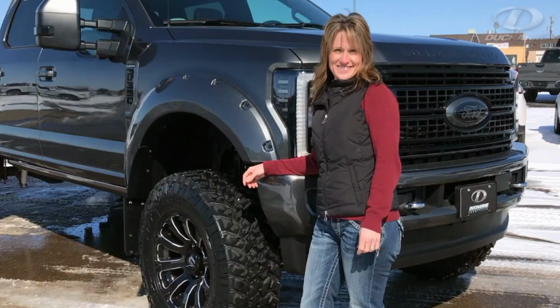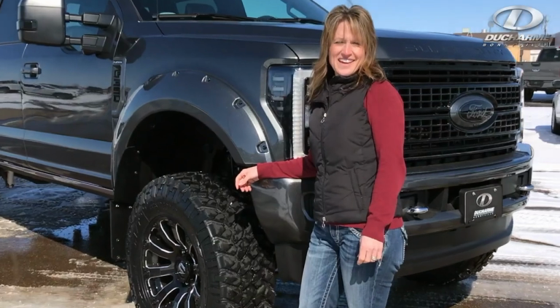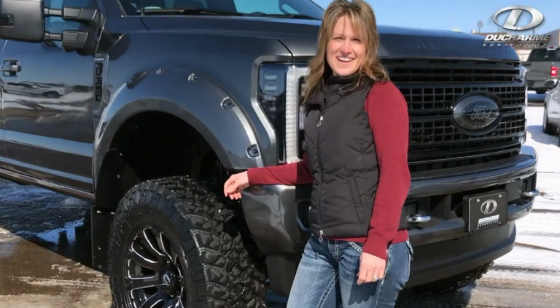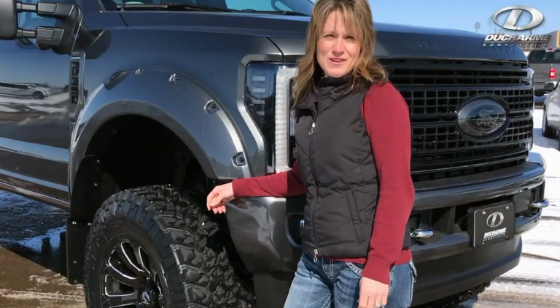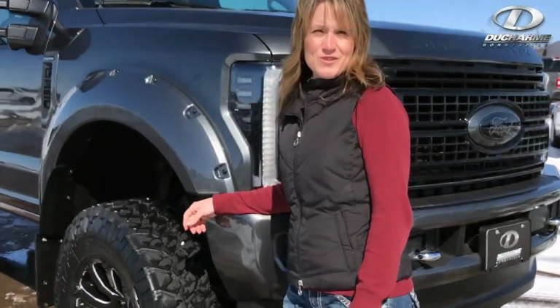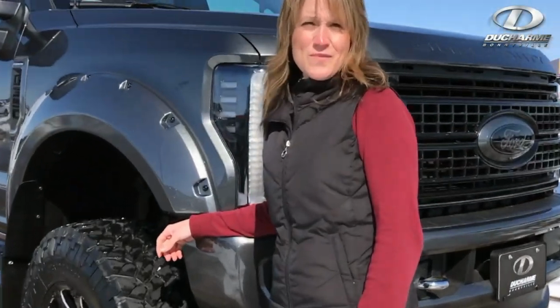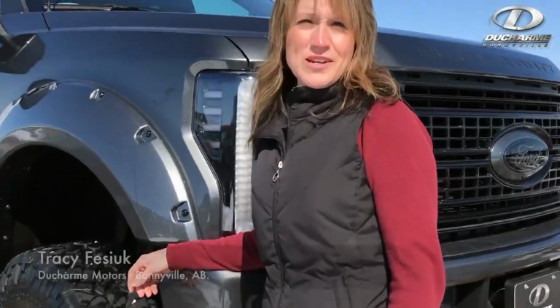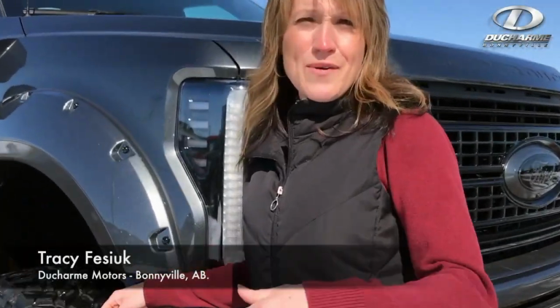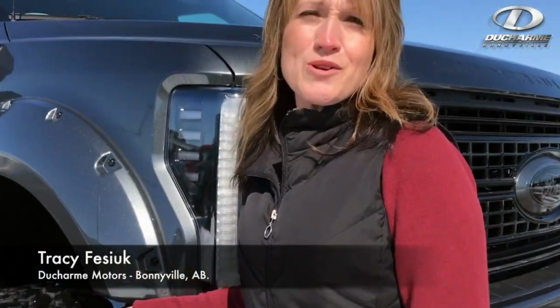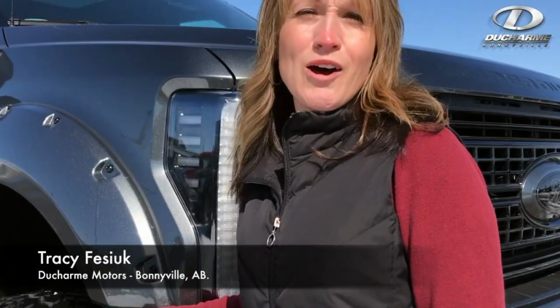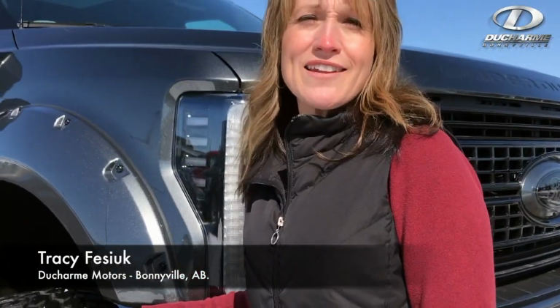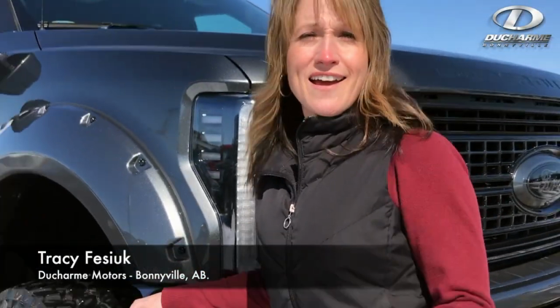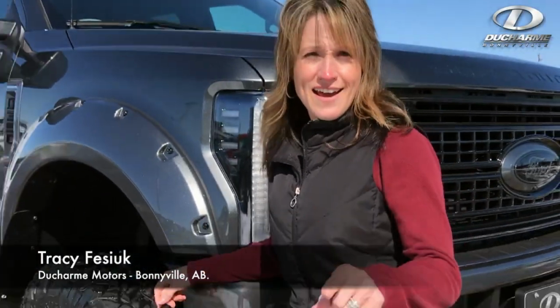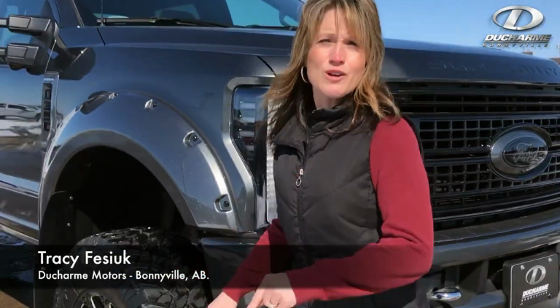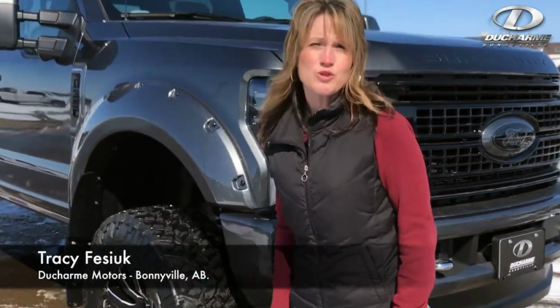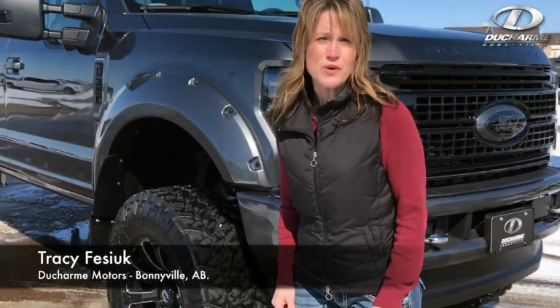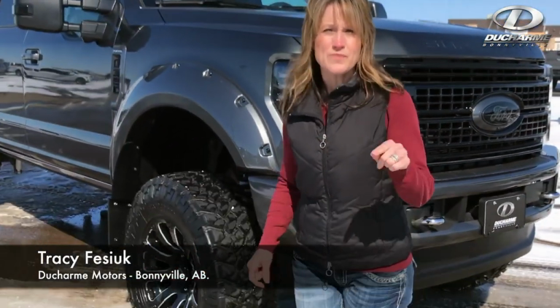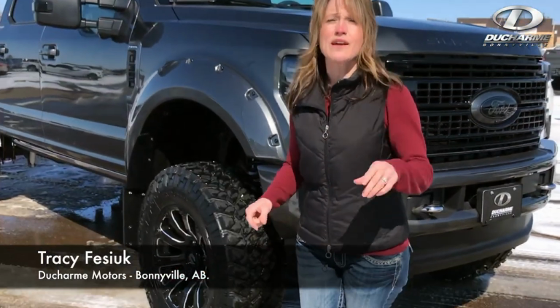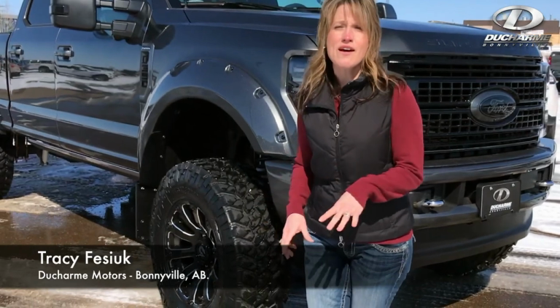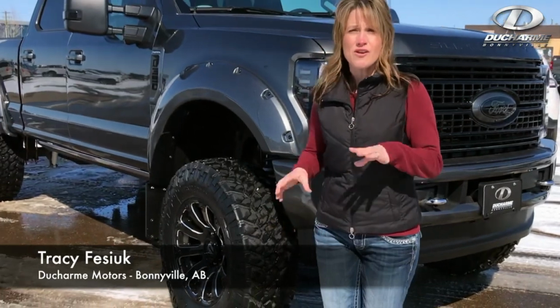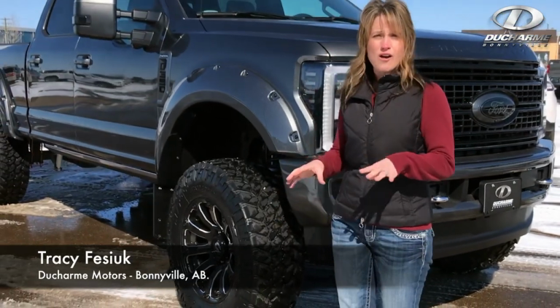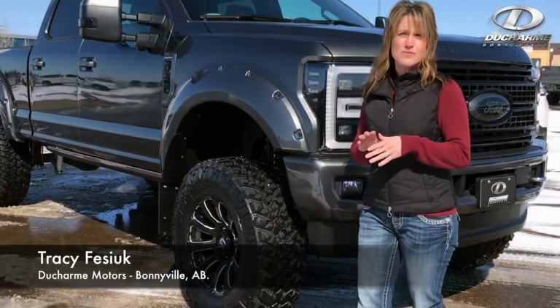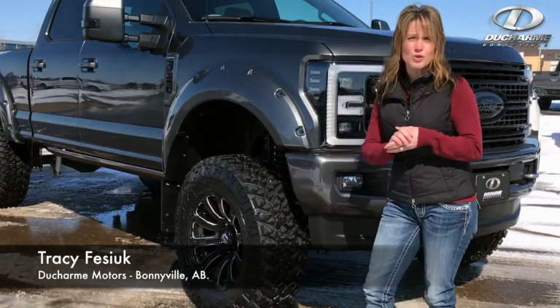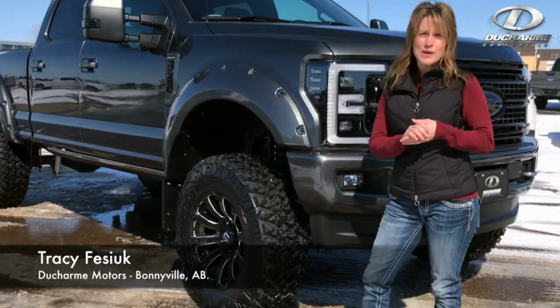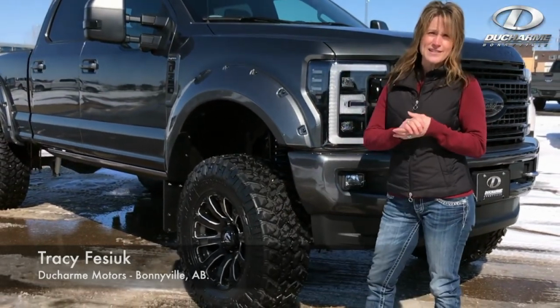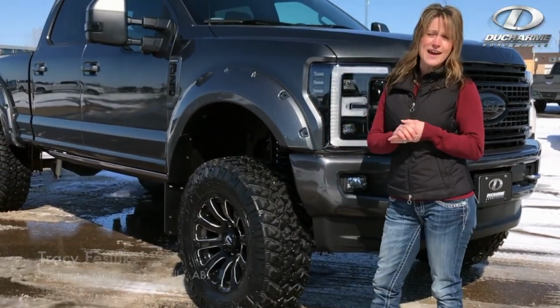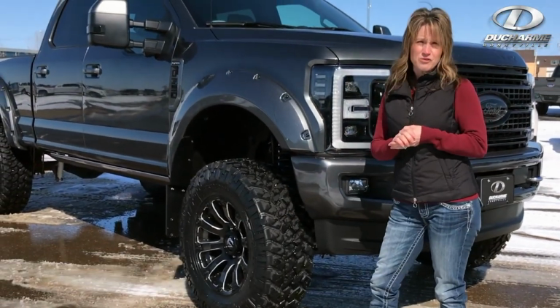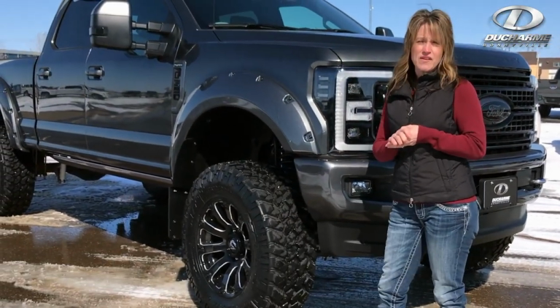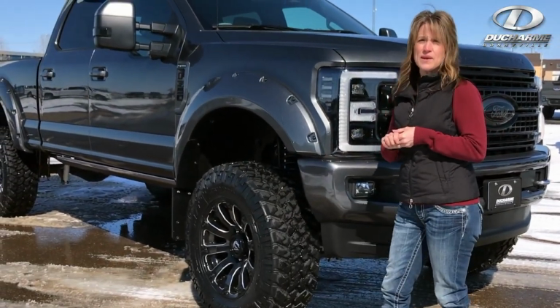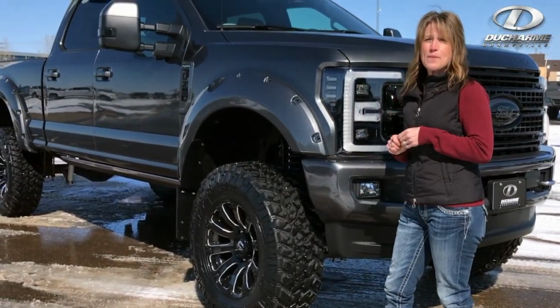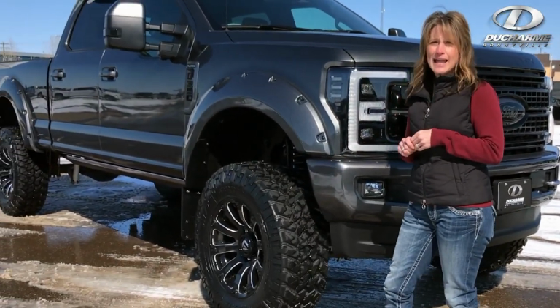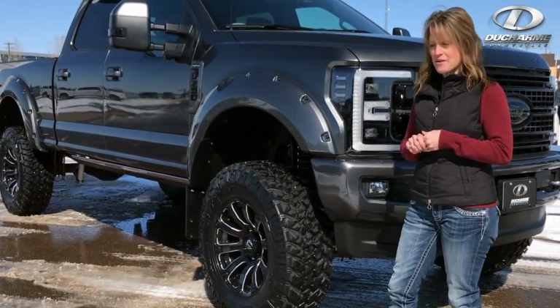Hey, it's Tracy at Dushar Motors here, and I'm on the new lot, and yet again, Dushar Motors has built another awesome, cool 2018 F-350 Platinum.